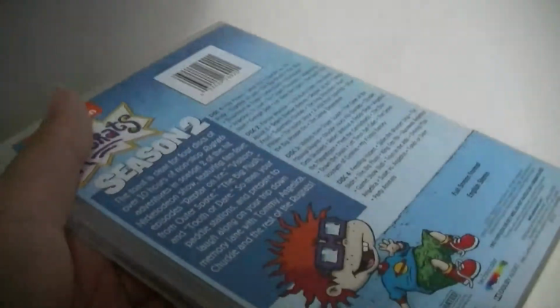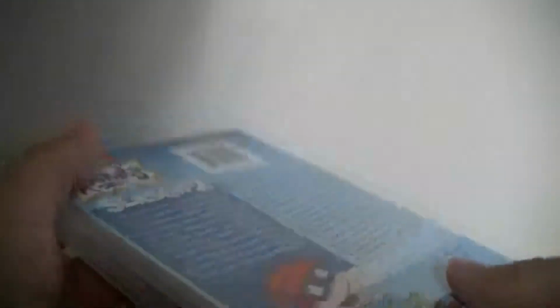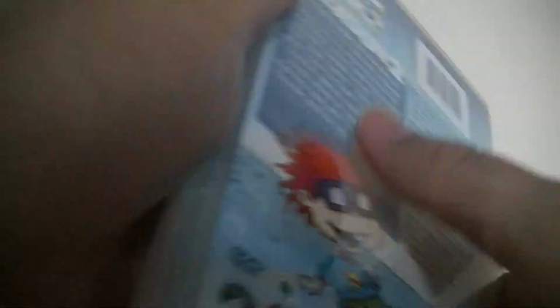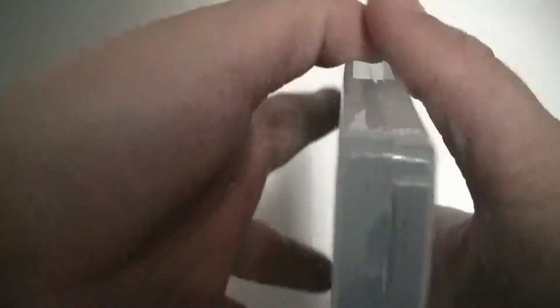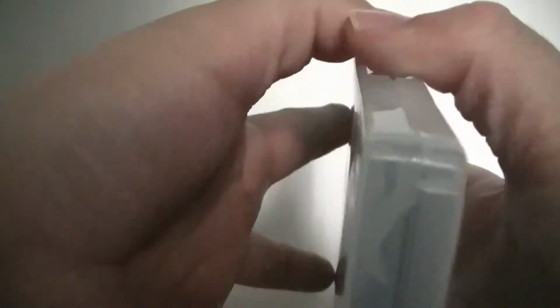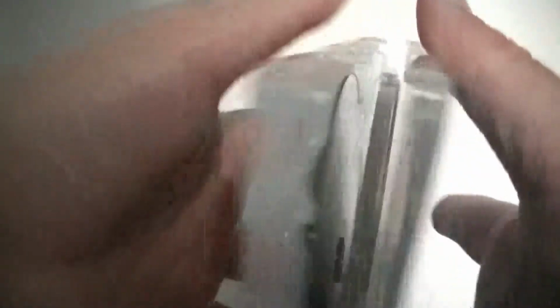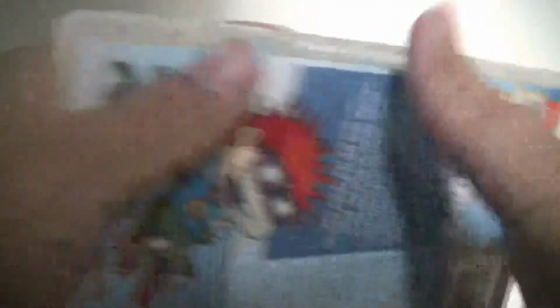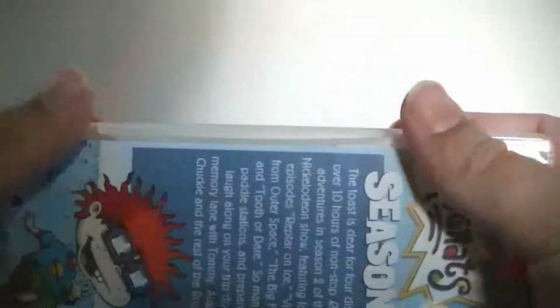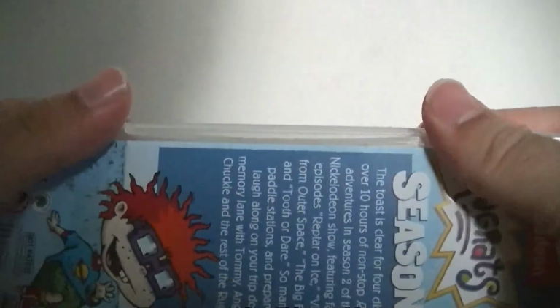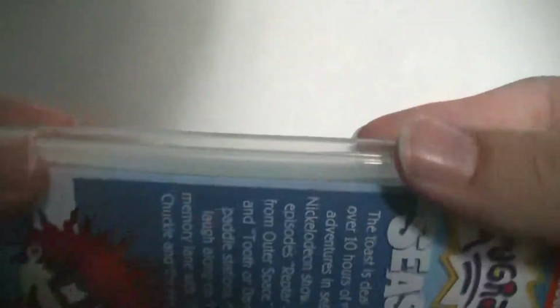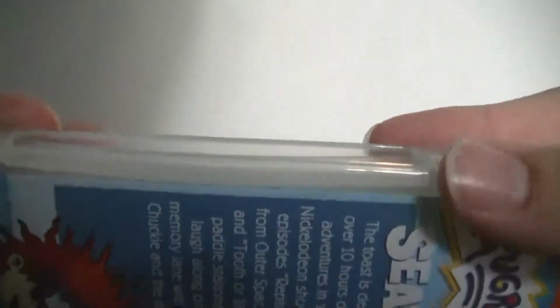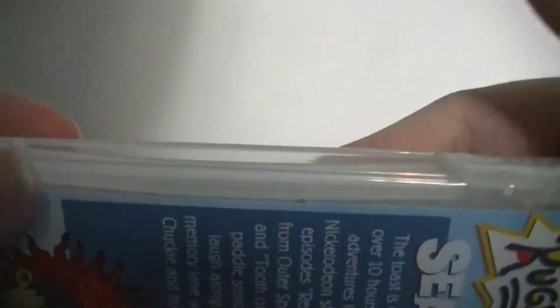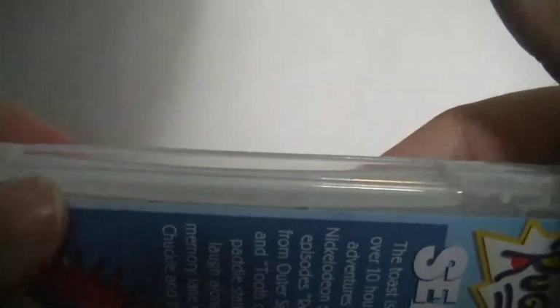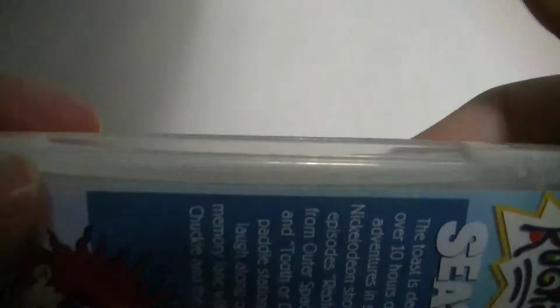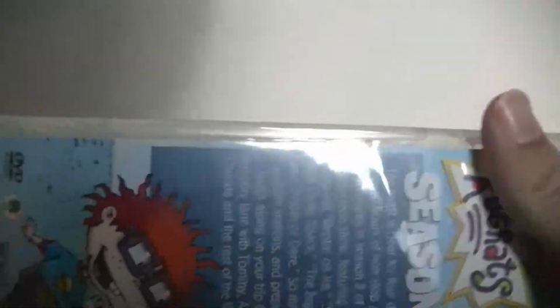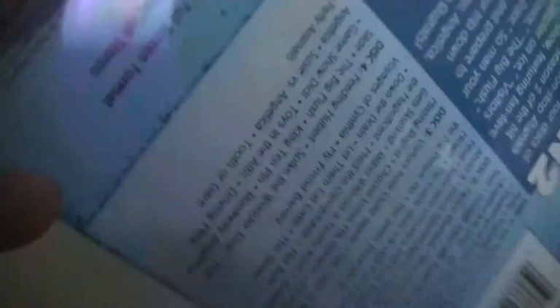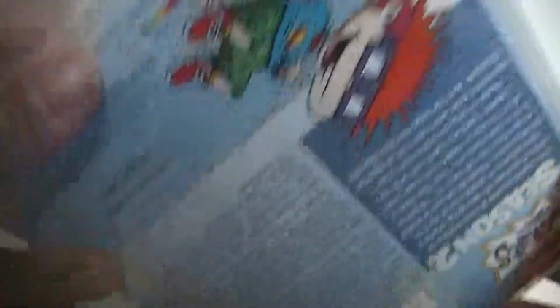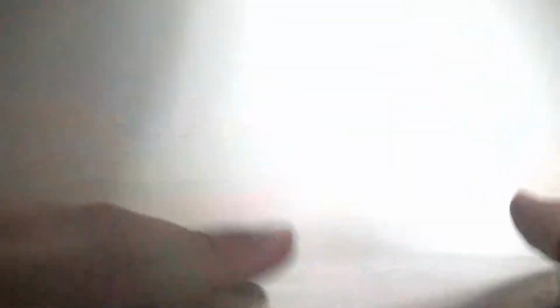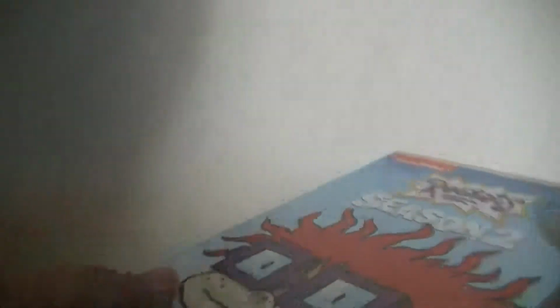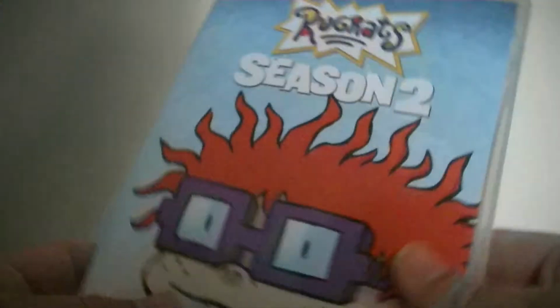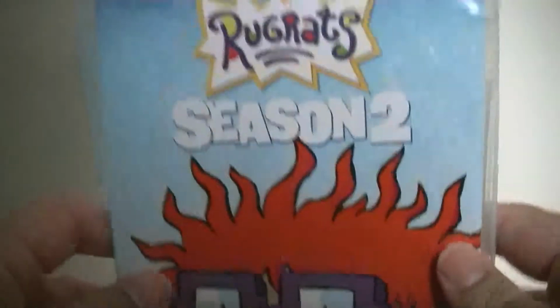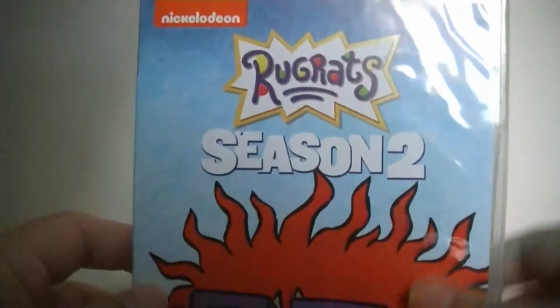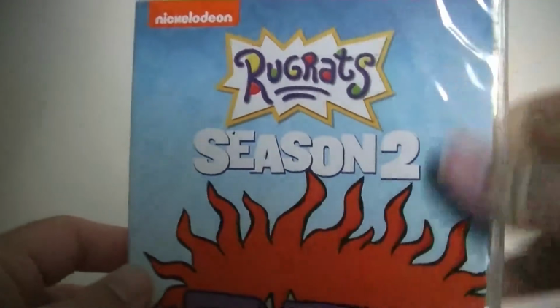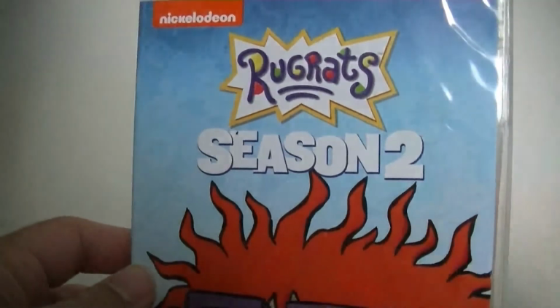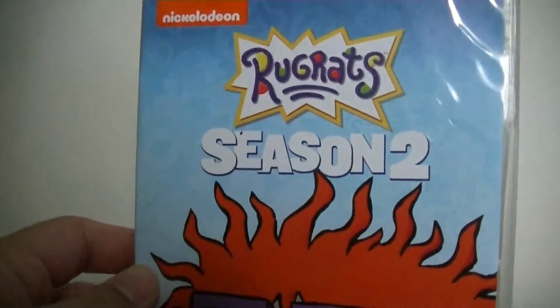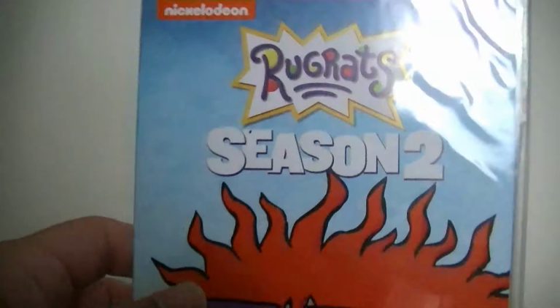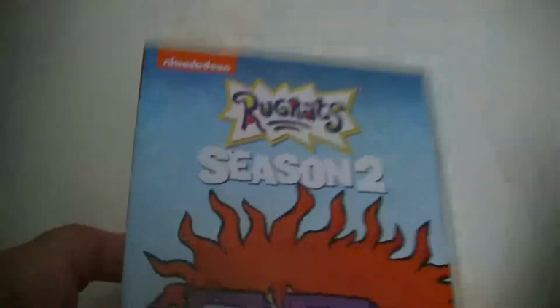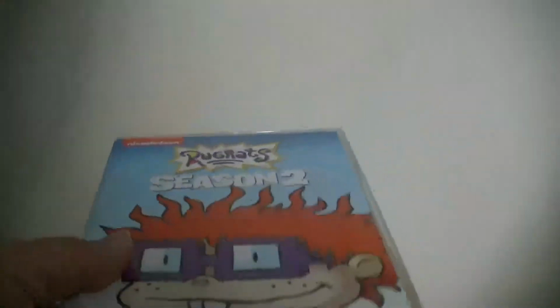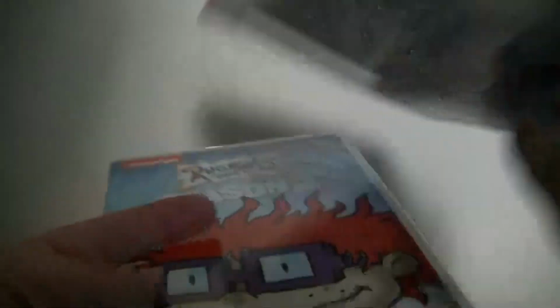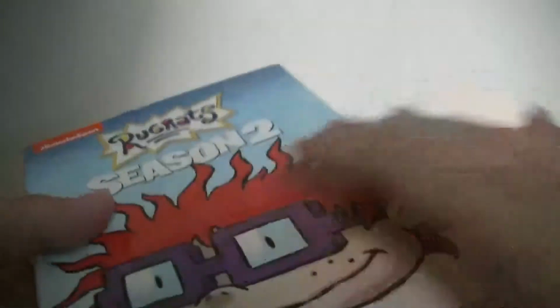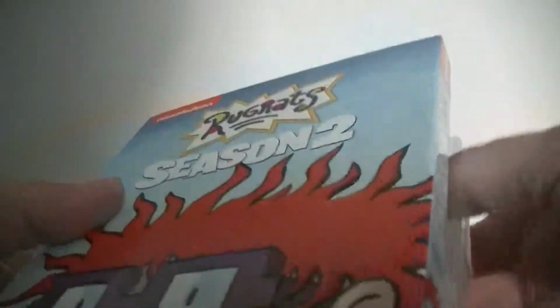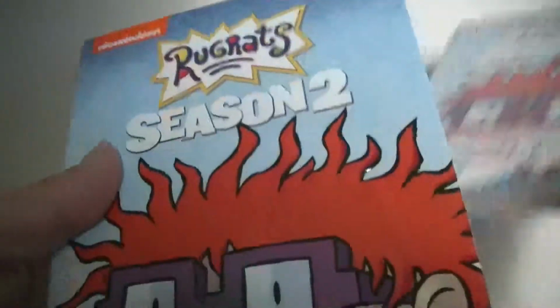But at least they're finally getting these out on disc. That does not want to close well. But that's pretty much it for this unboxing. Tell me in the comments below what you guys and girls think of this video, and what you think of Rugrats in general. See you guys next time.